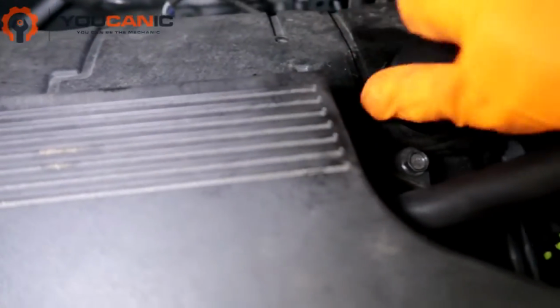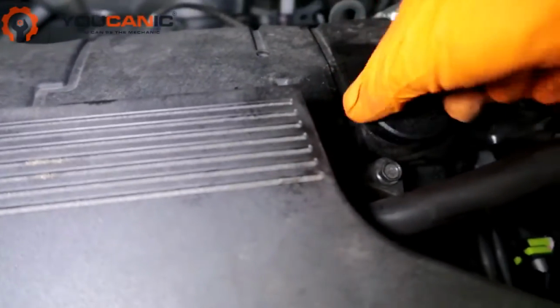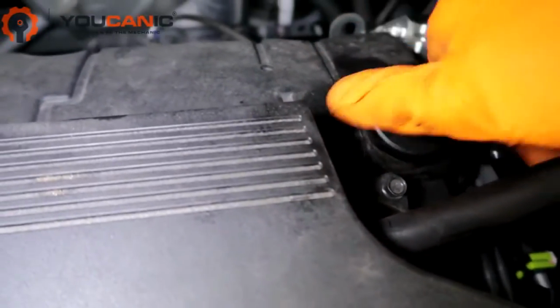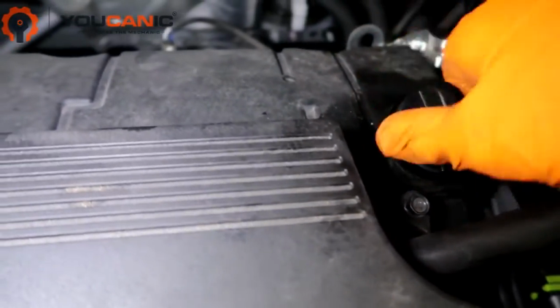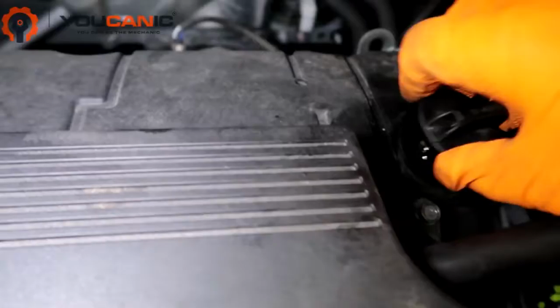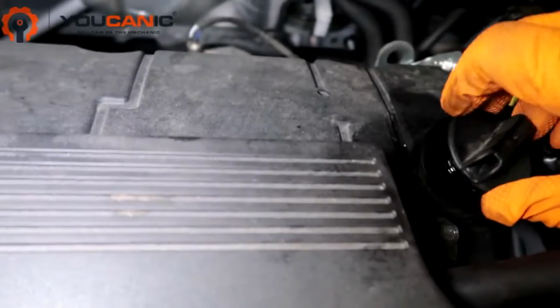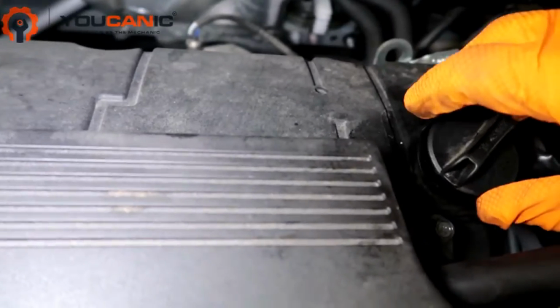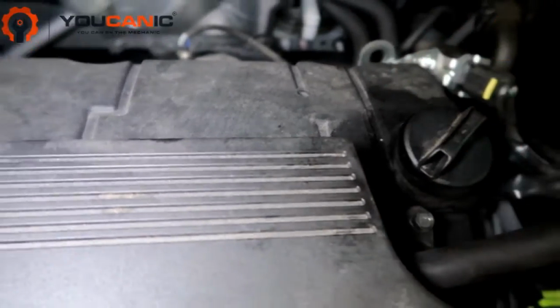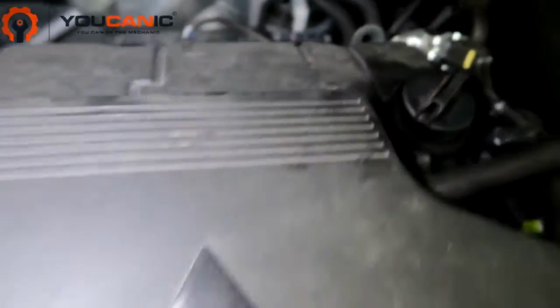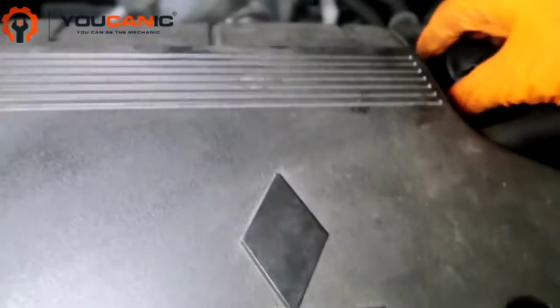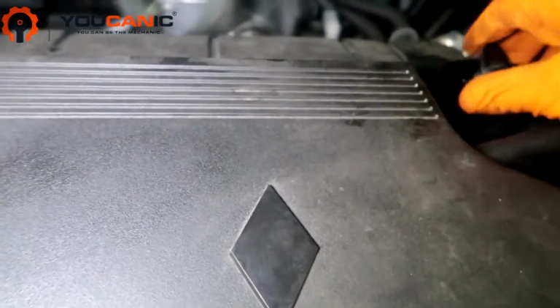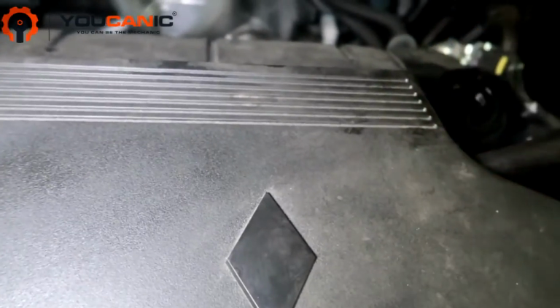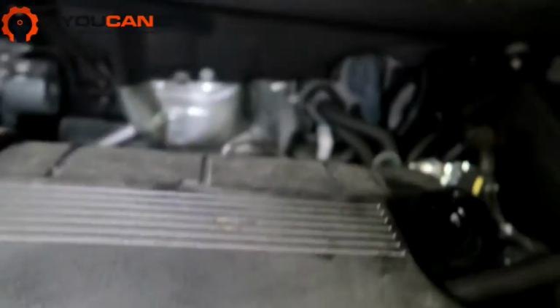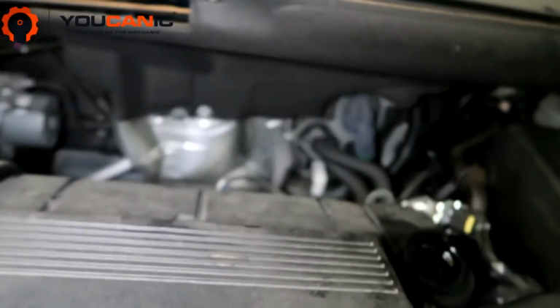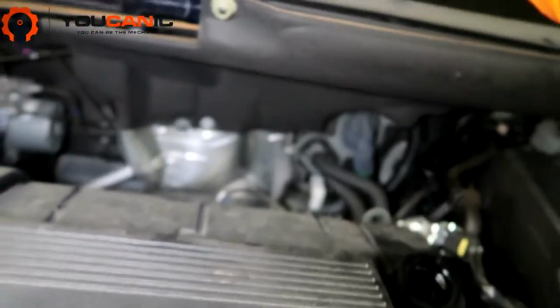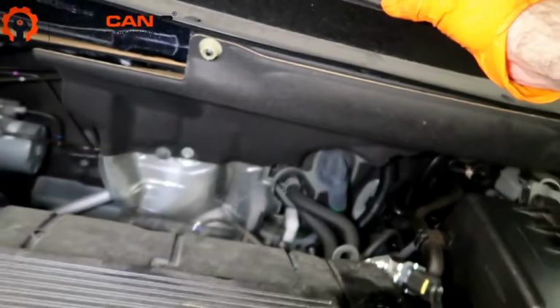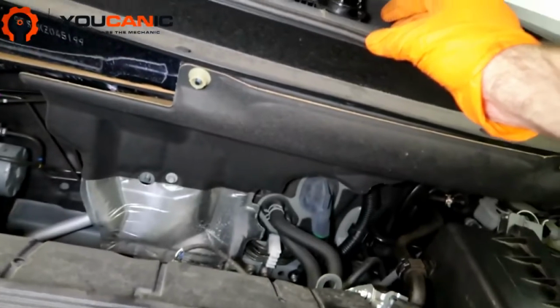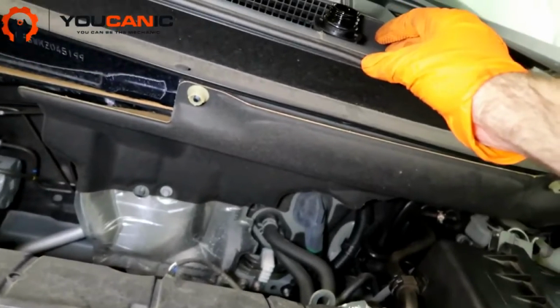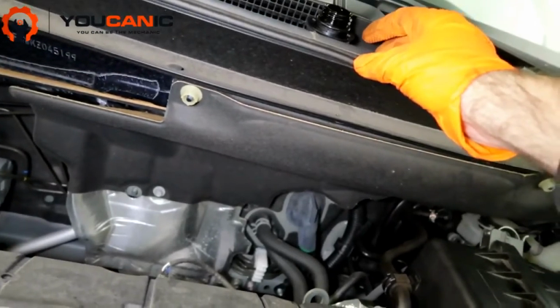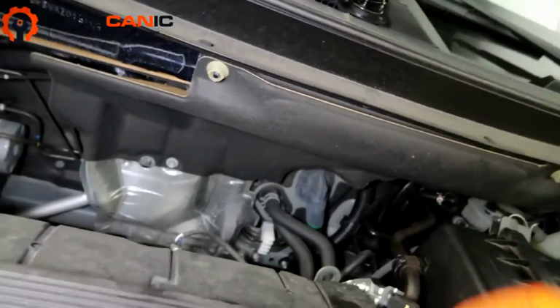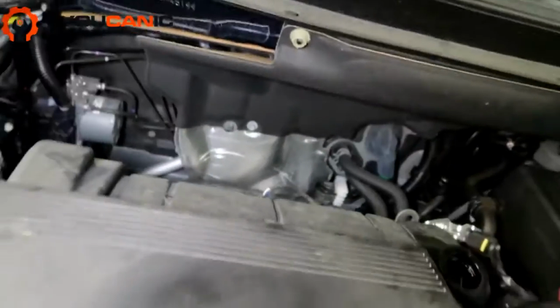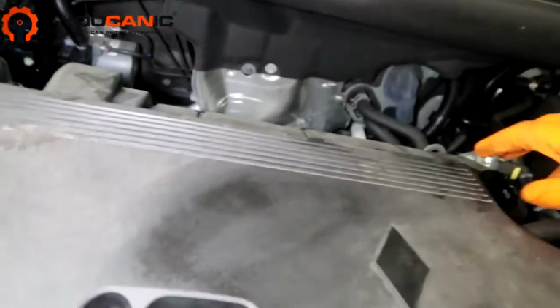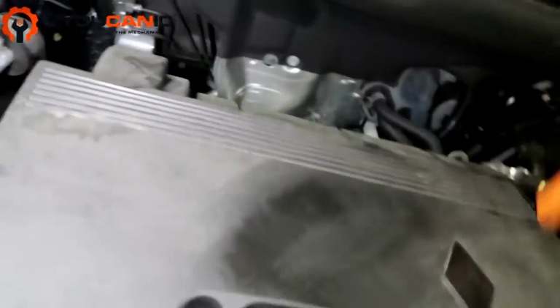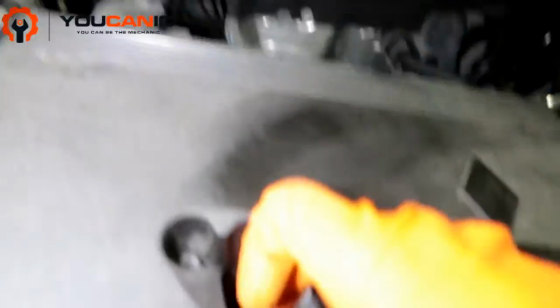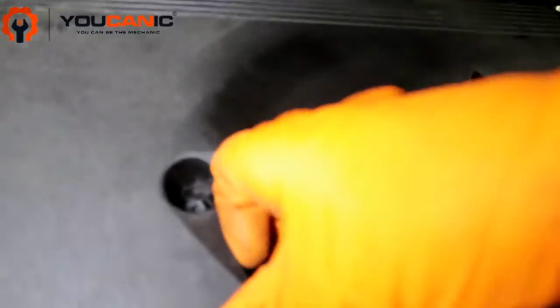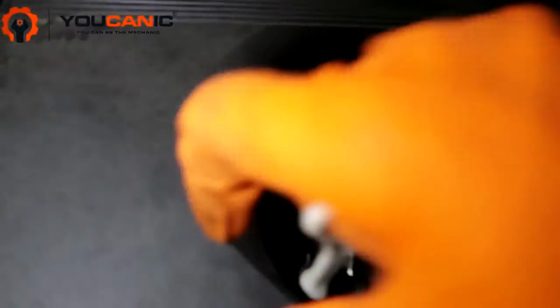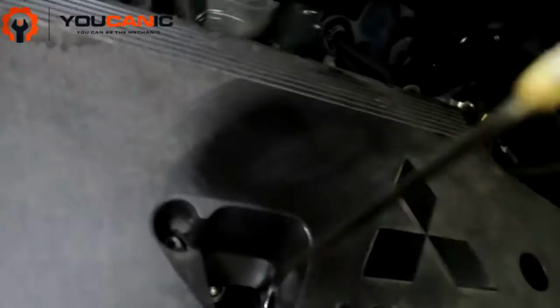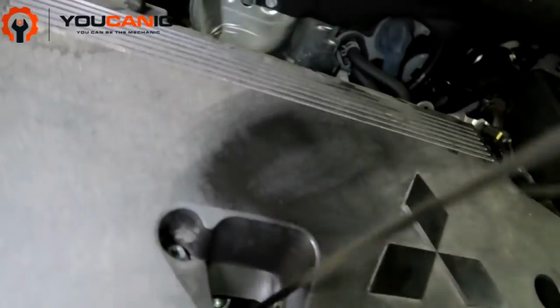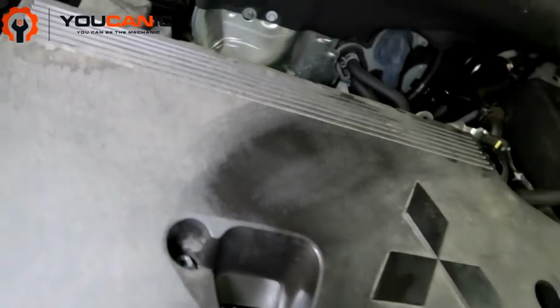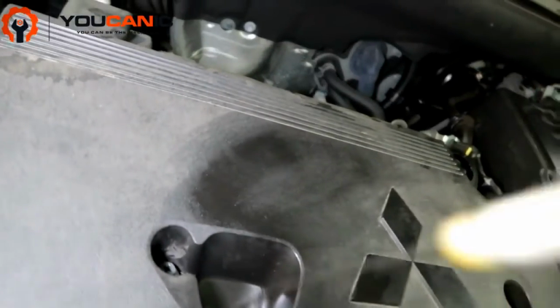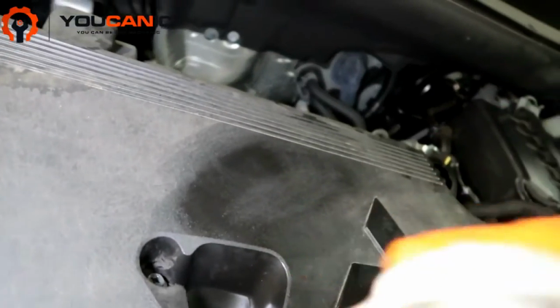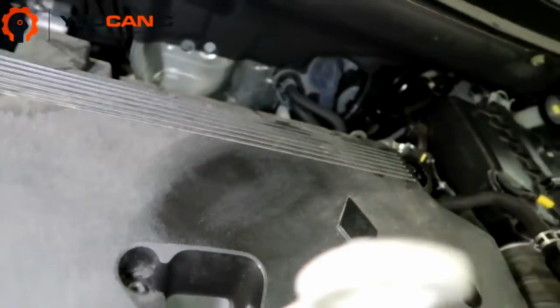We'll unscrew the filler cap and set it aside so it's out of the way. Then we've got our oil dipstick right here — you can just pull it out and set it there for now.